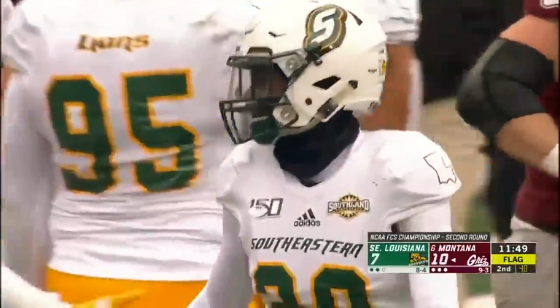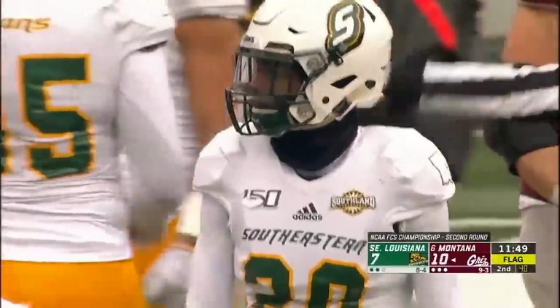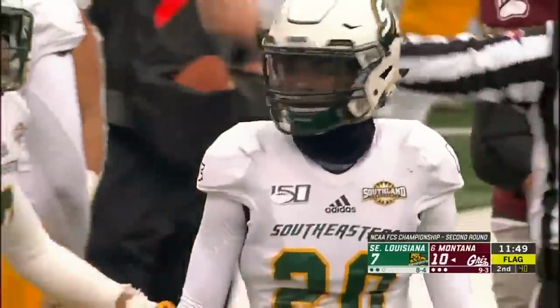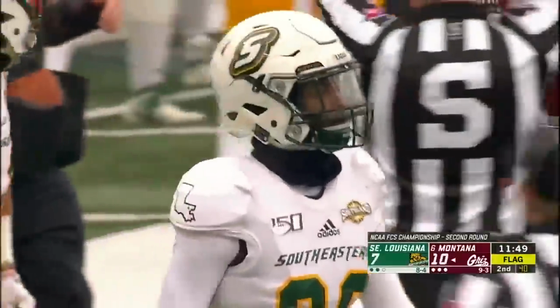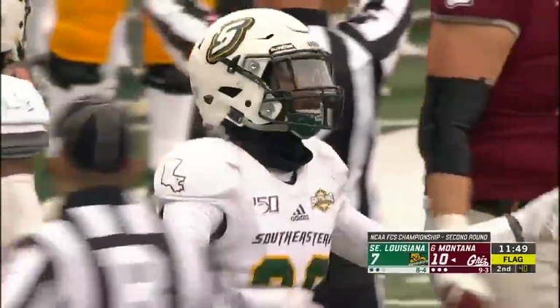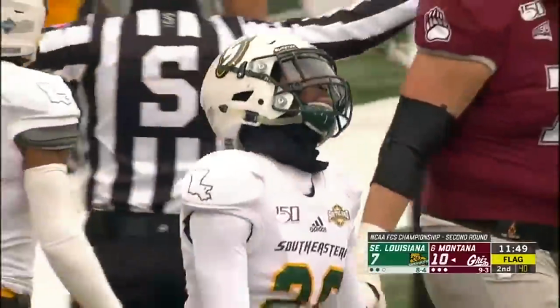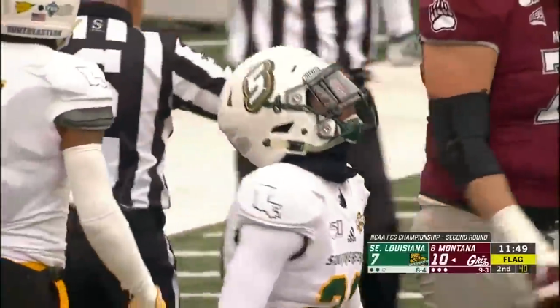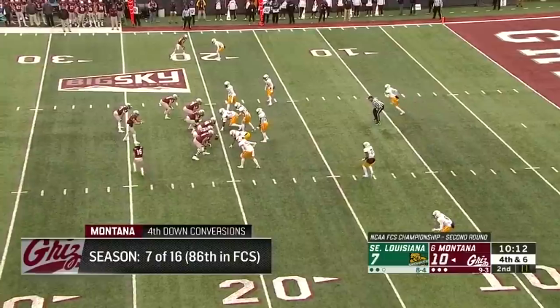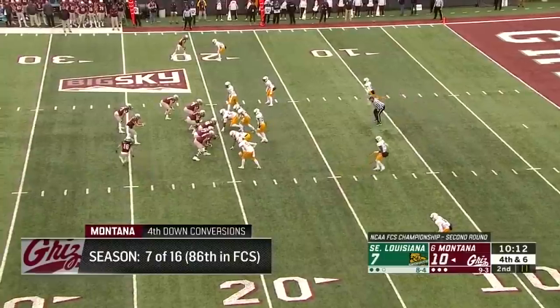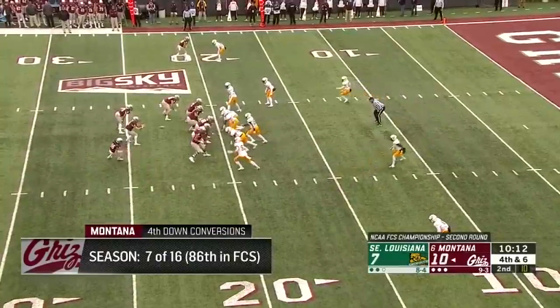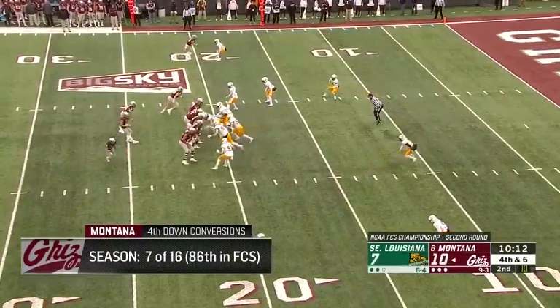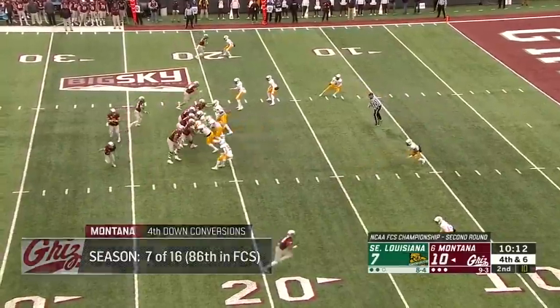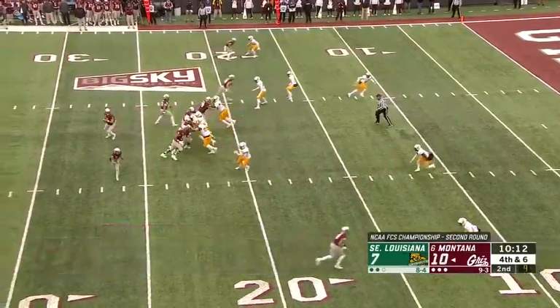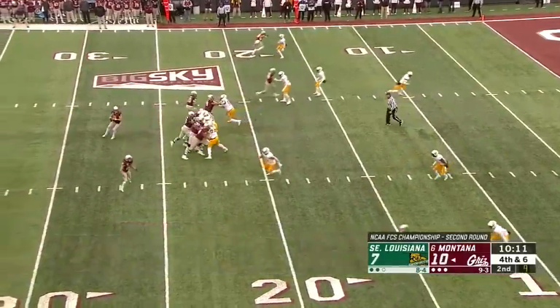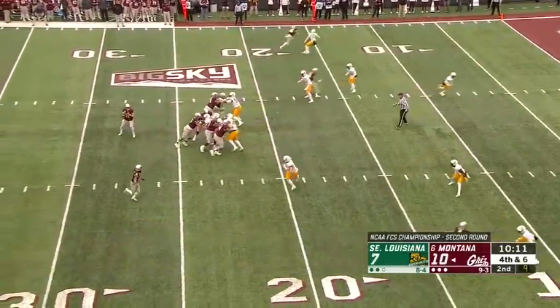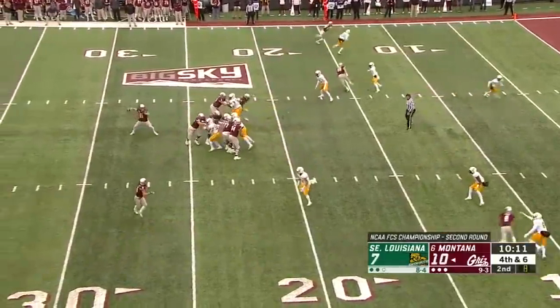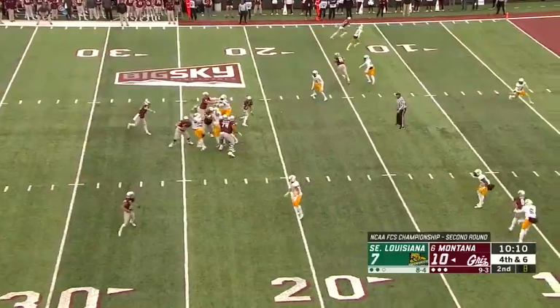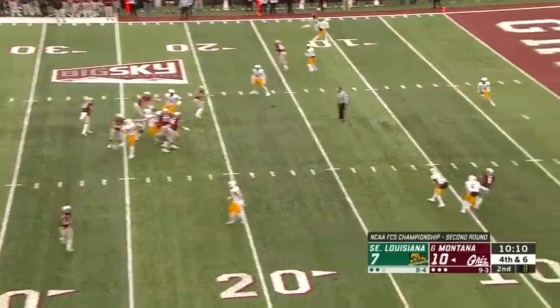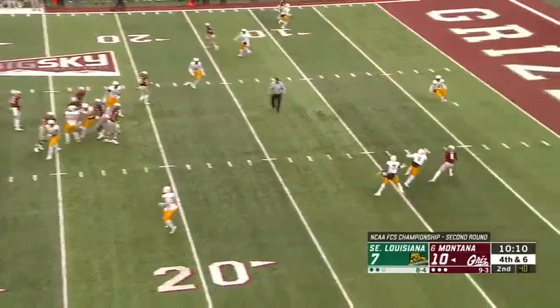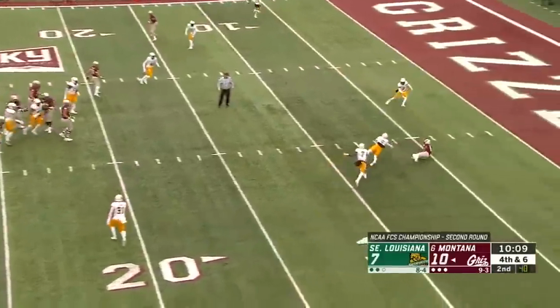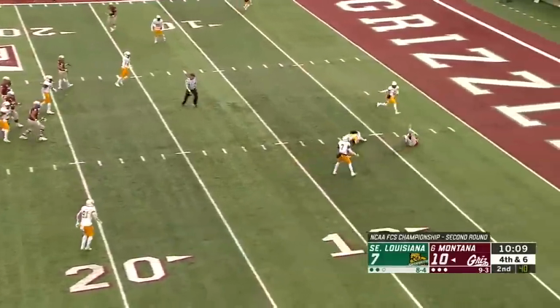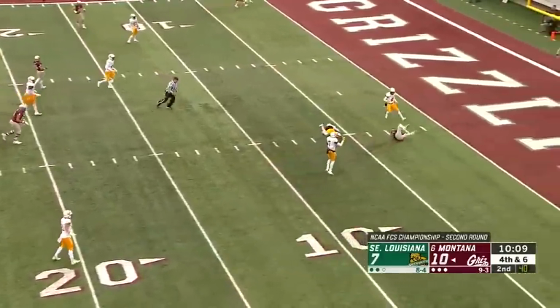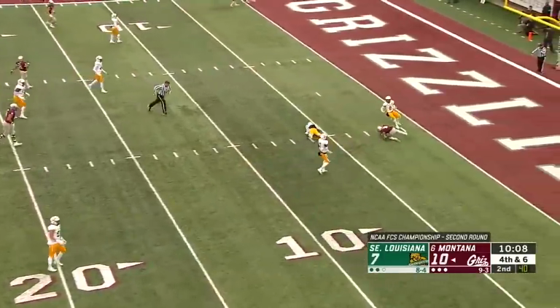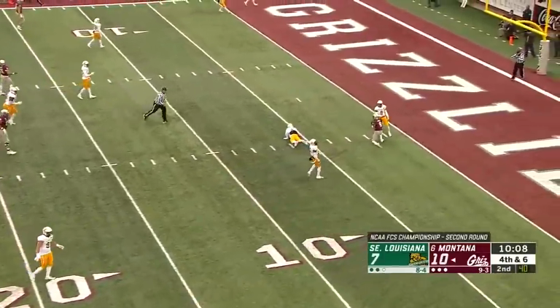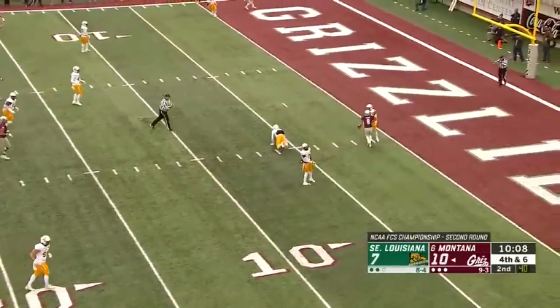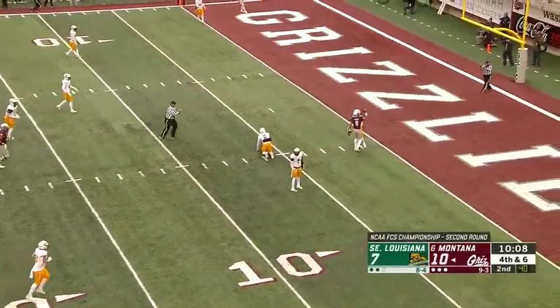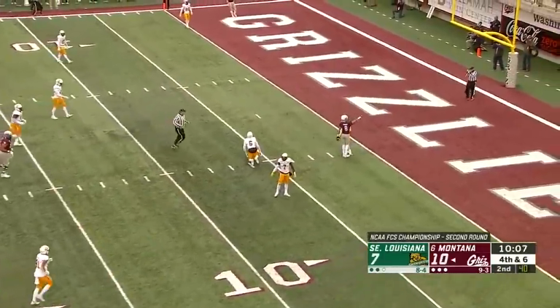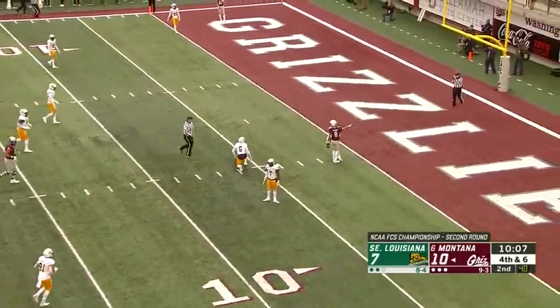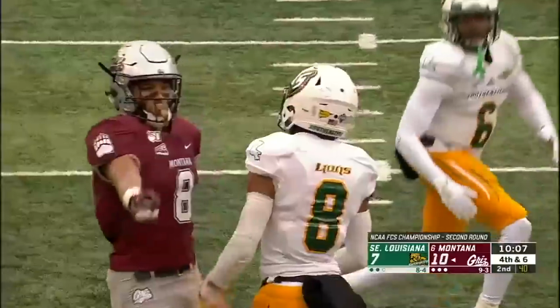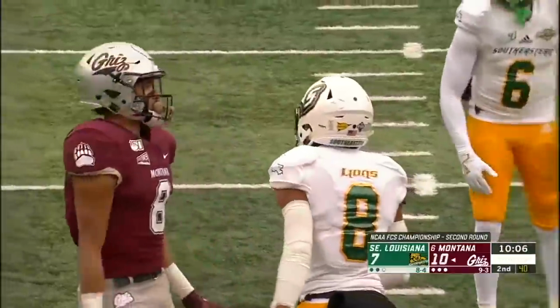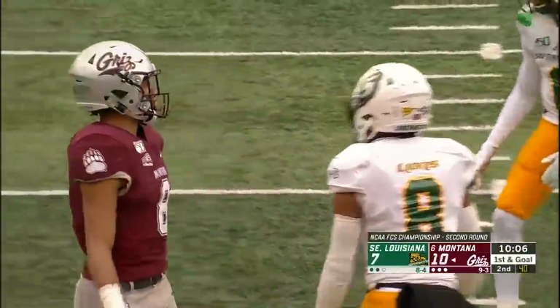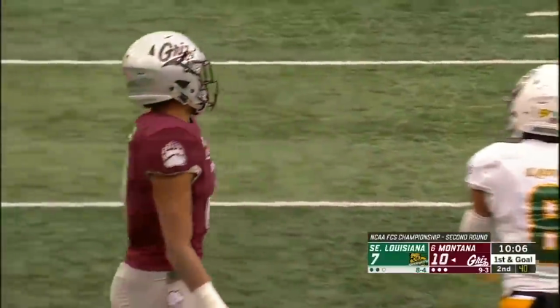And did a flag come in here? Fourth down here. Sneed over the middle, caught for the first down. Toure. It's first and goal.